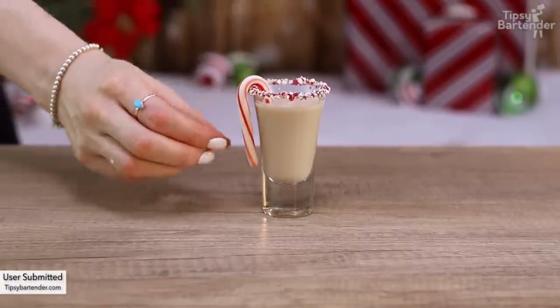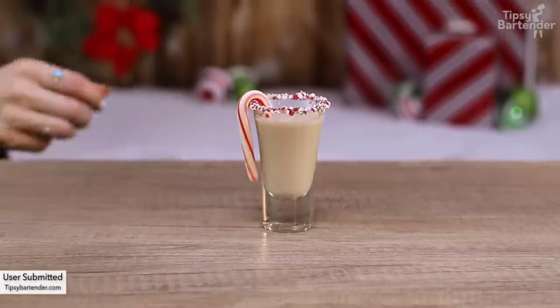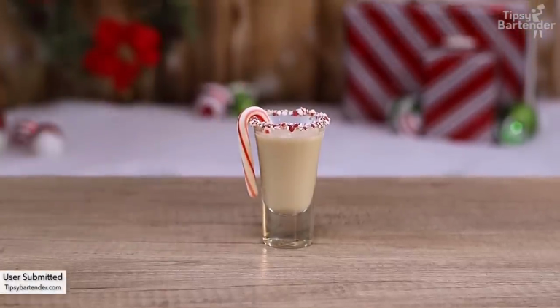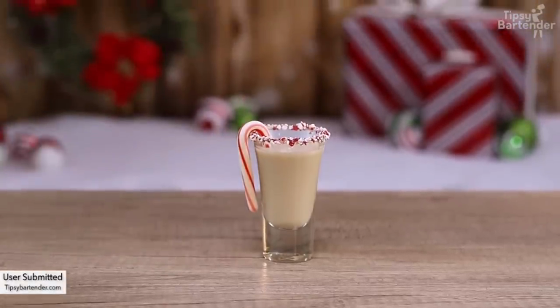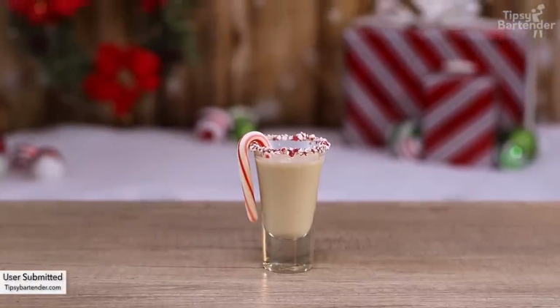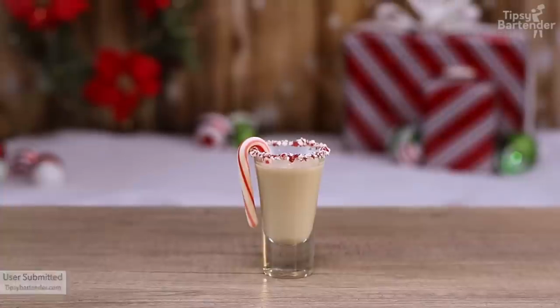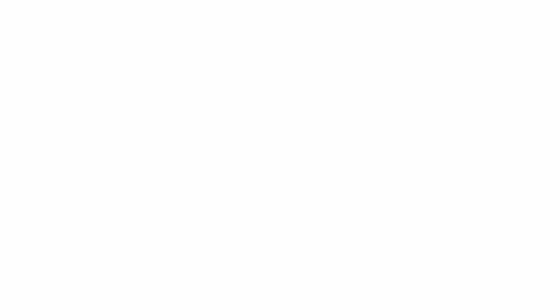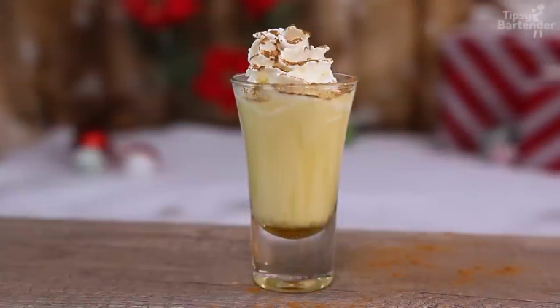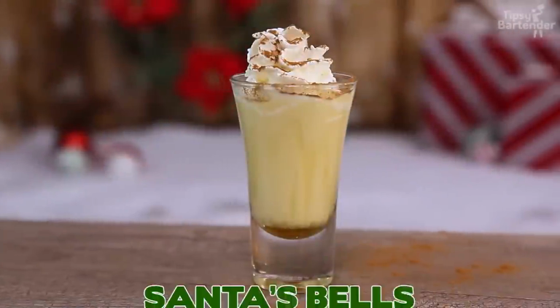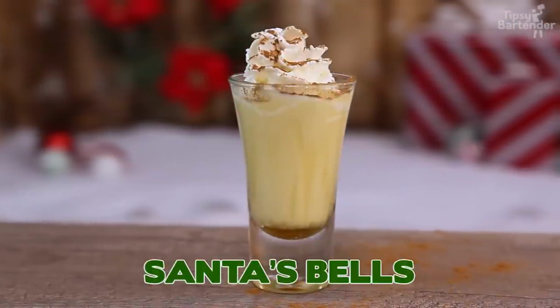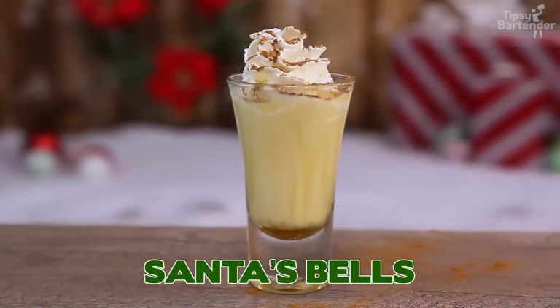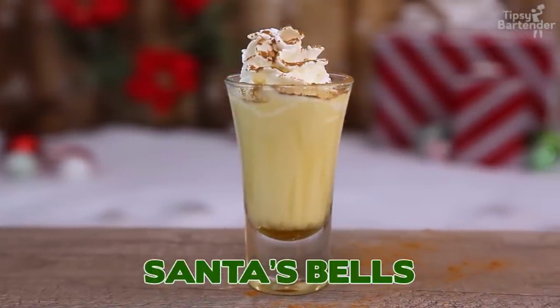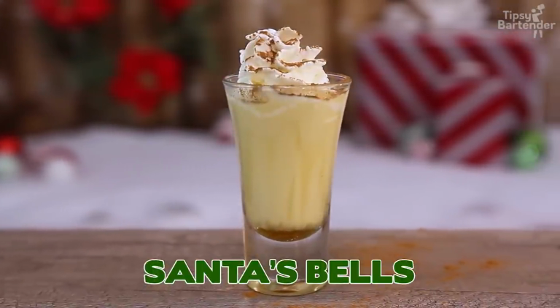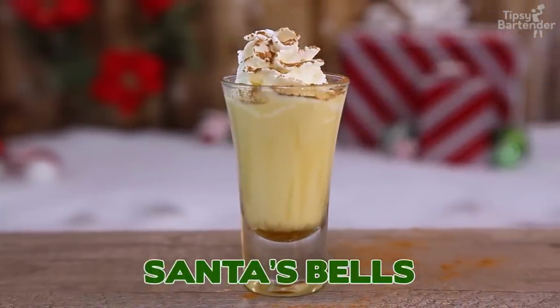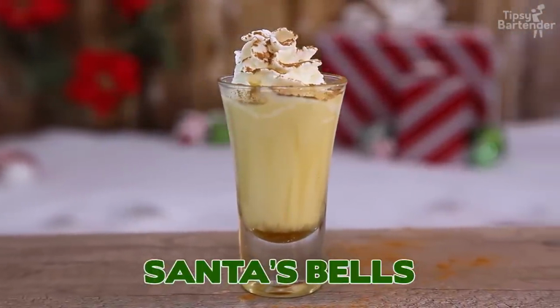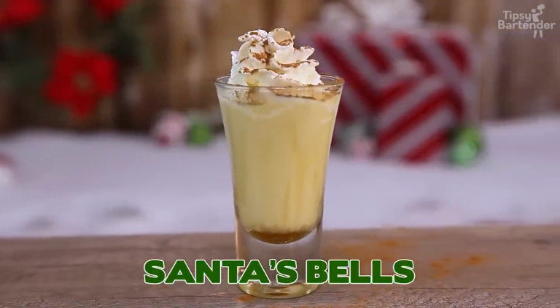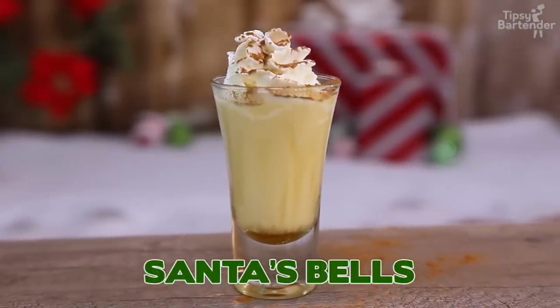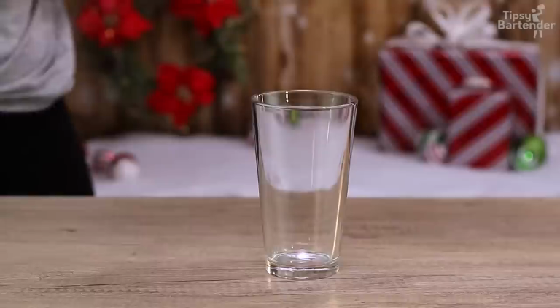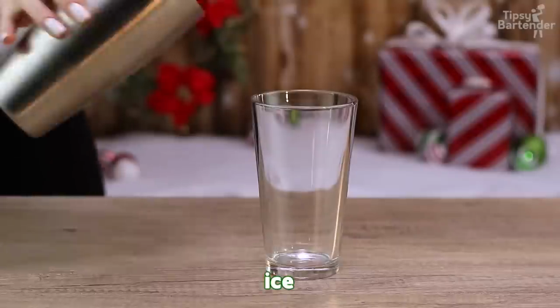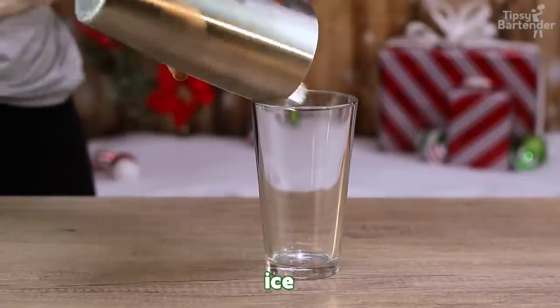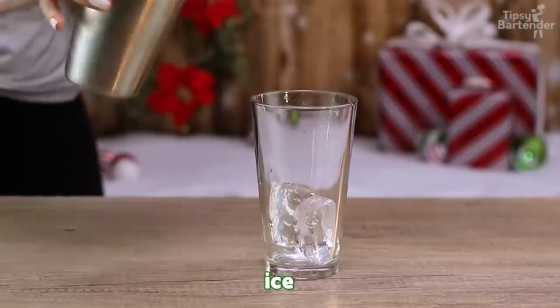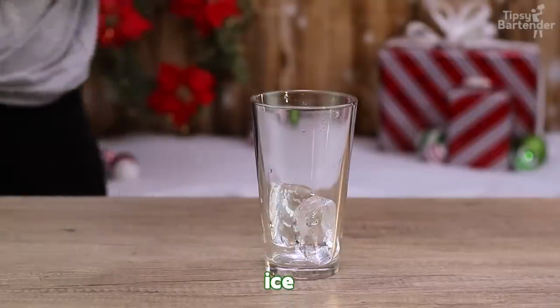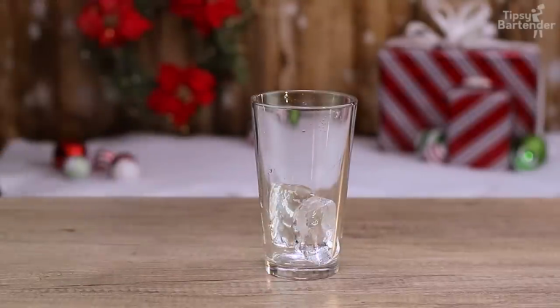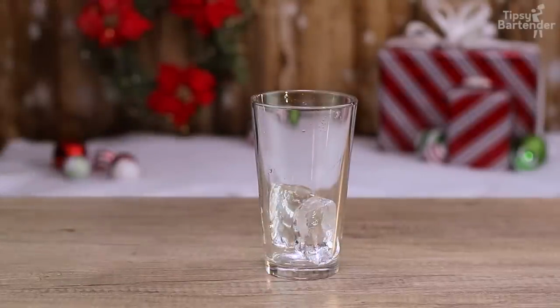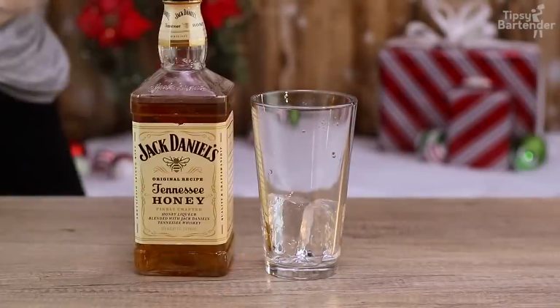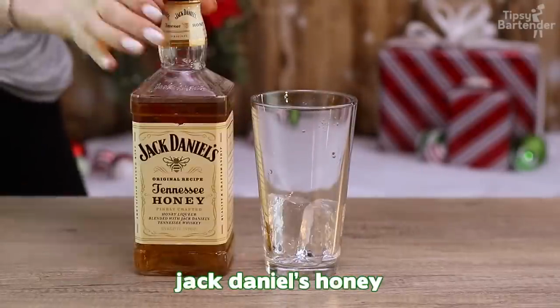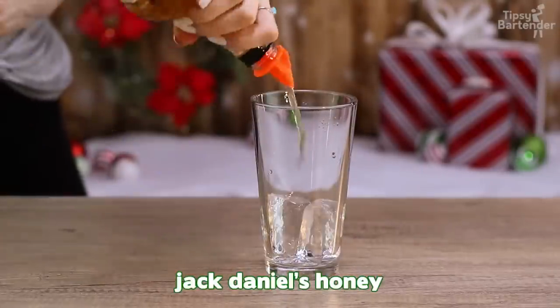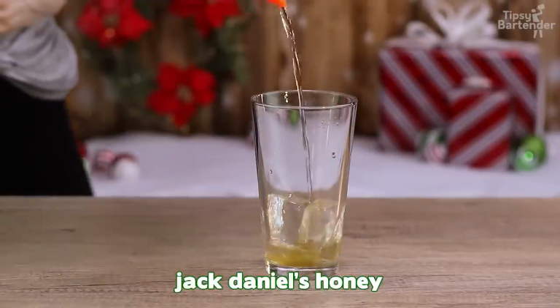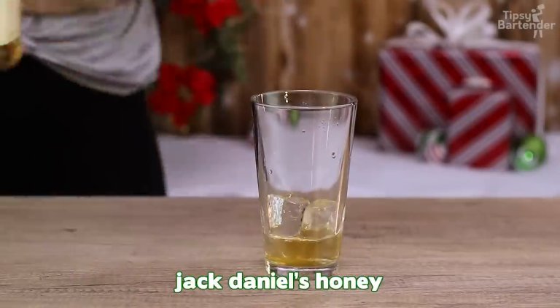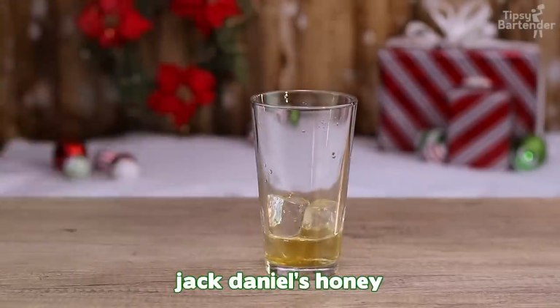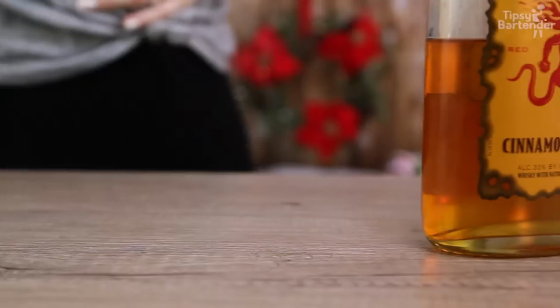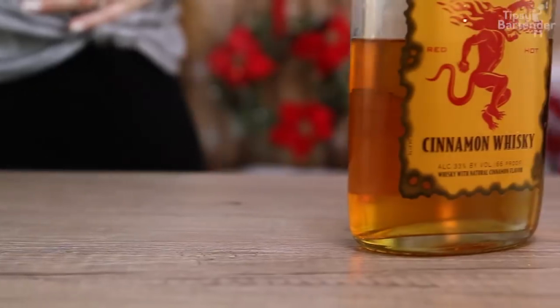Fine, okay? No name was submitted with this one. Listen, go to tipsybartender.com to submit your recipe — put your name there so we can credit you. This one is Santa's Bells, okay? Santa likes Jack Daniels honey.